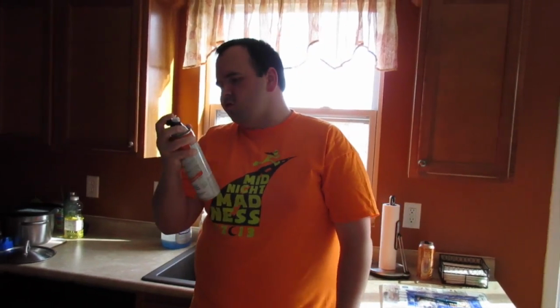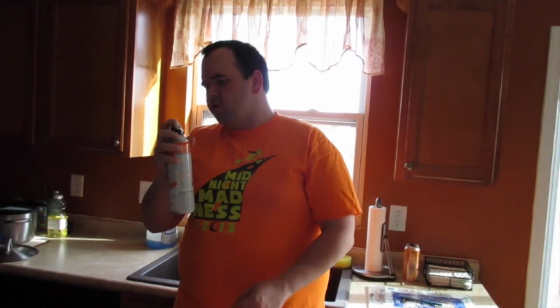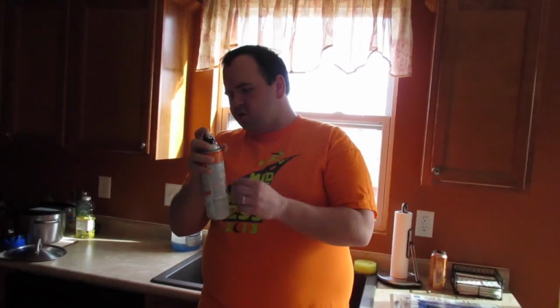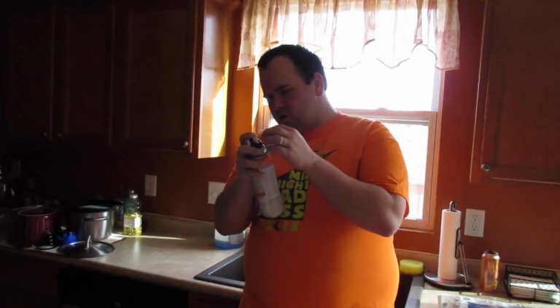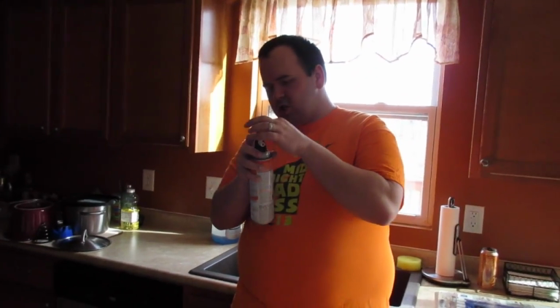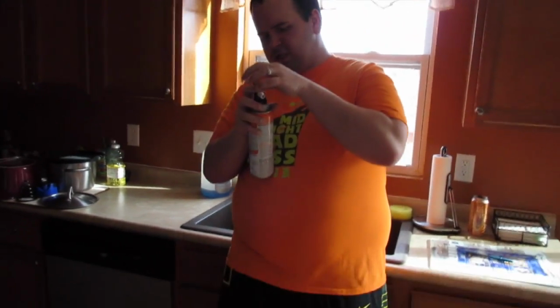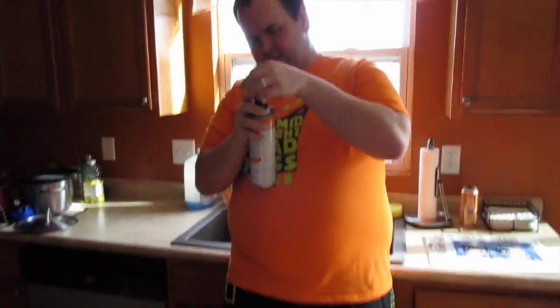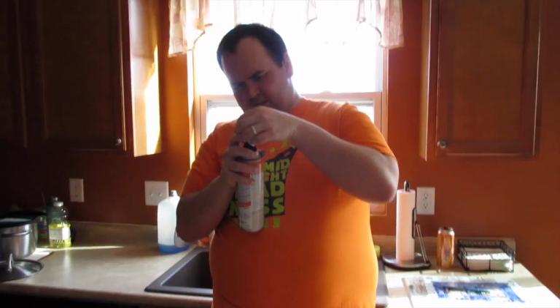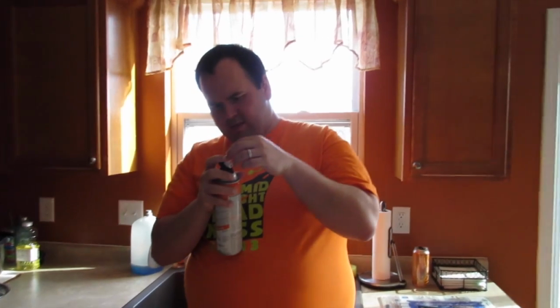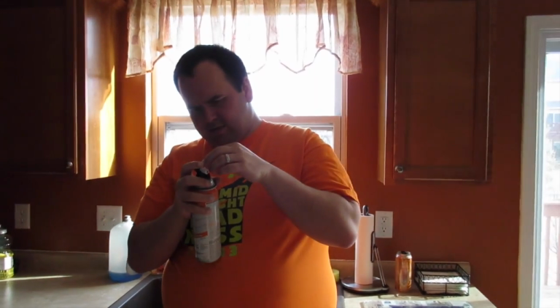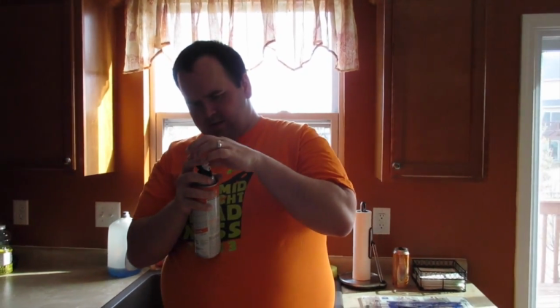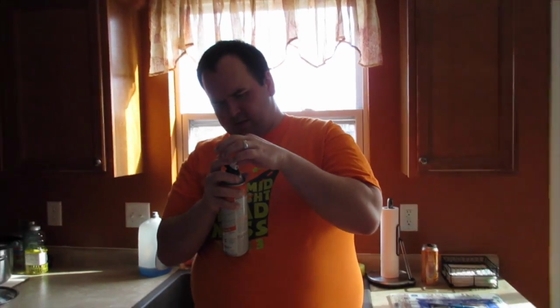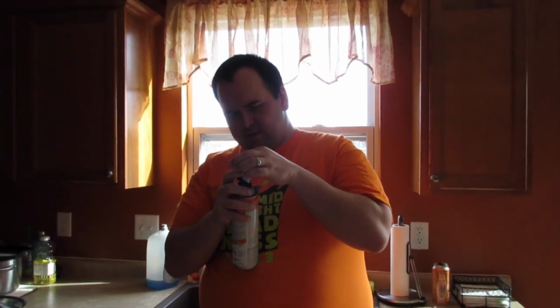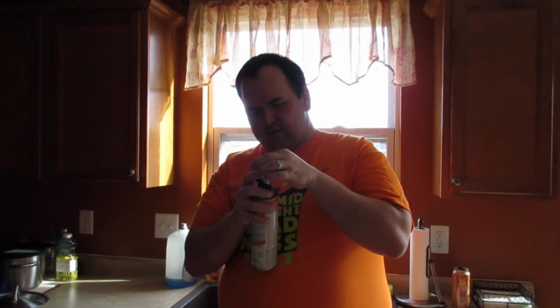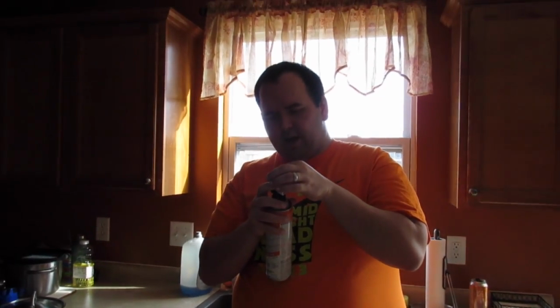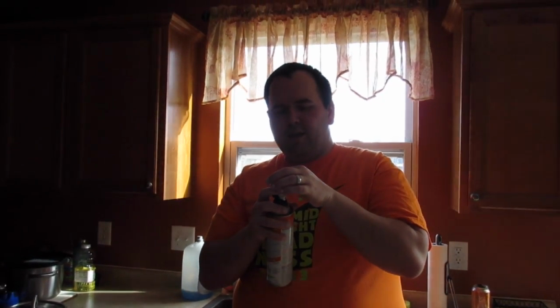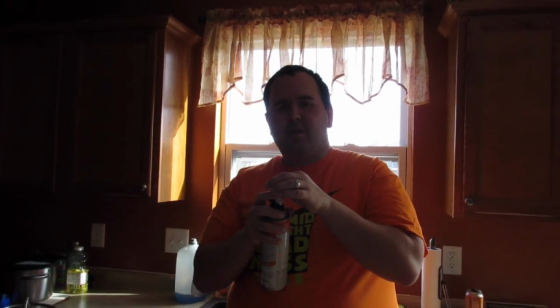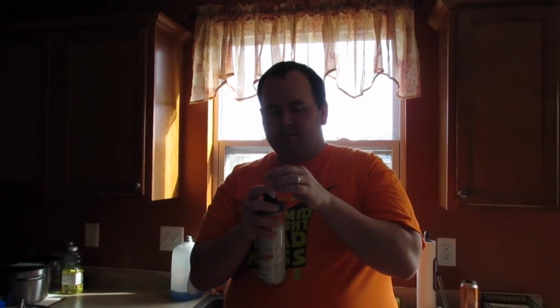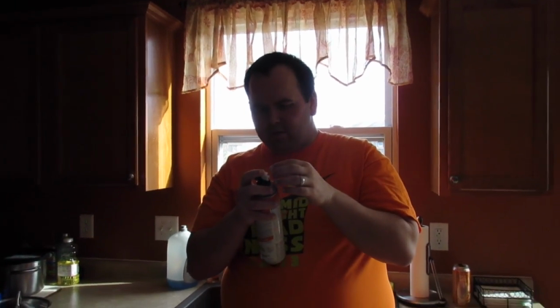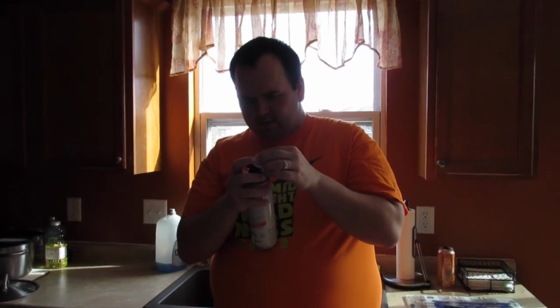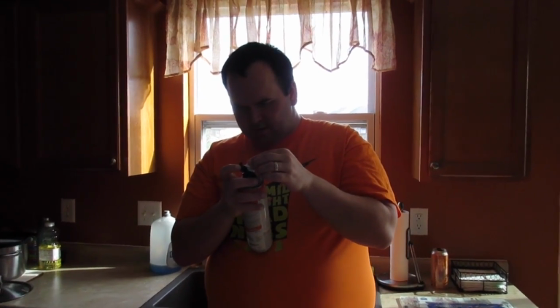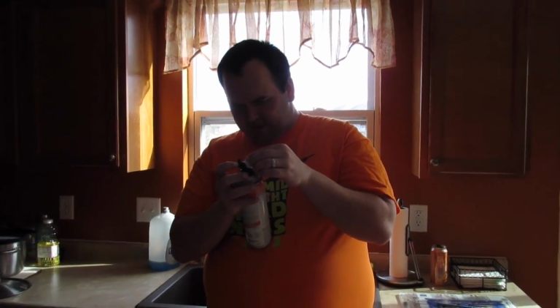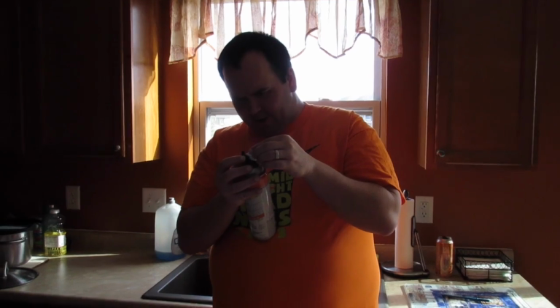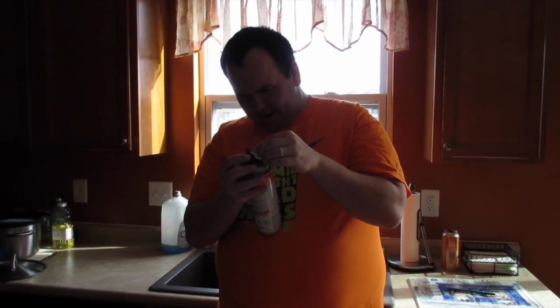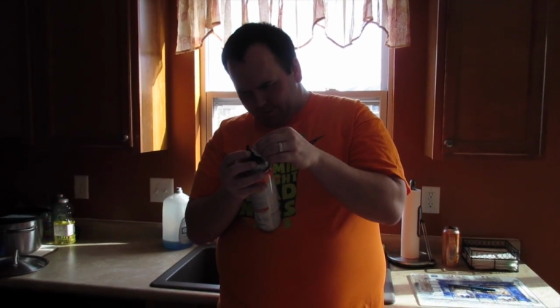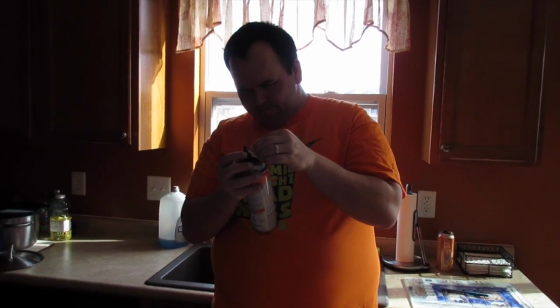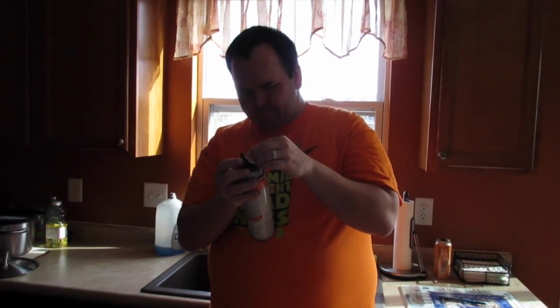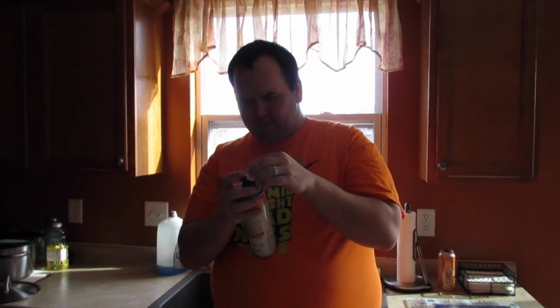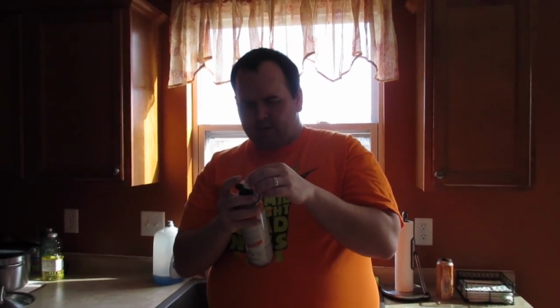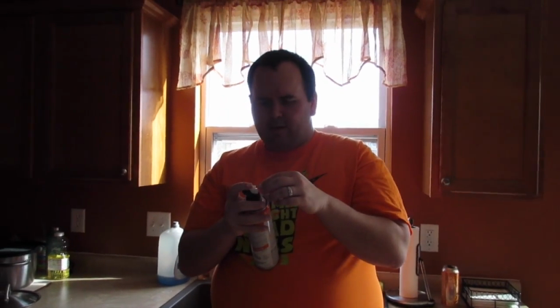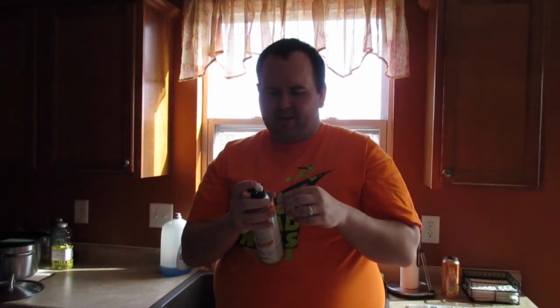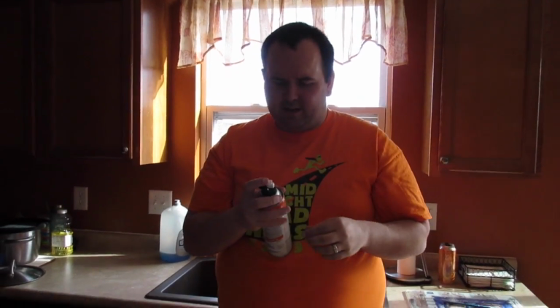I done broke the button — it falls off now. Hey, leave me alone. You broke the button. Let's have a button cane. Let's do it. I fixed it. Ready?